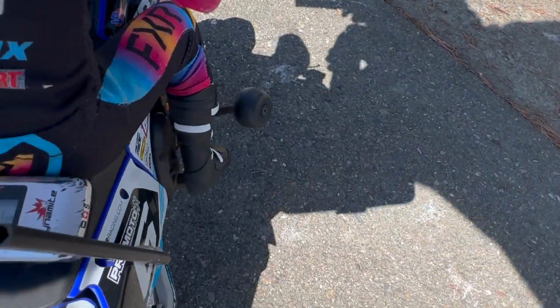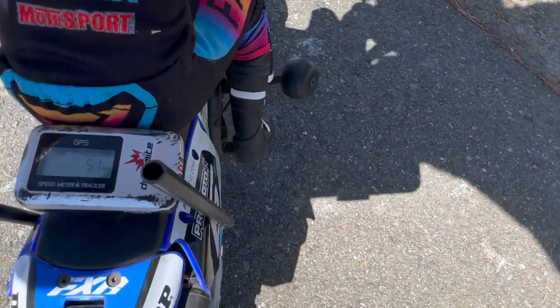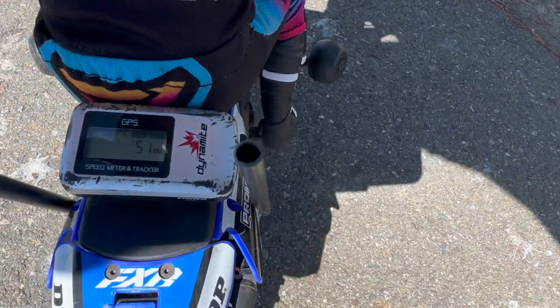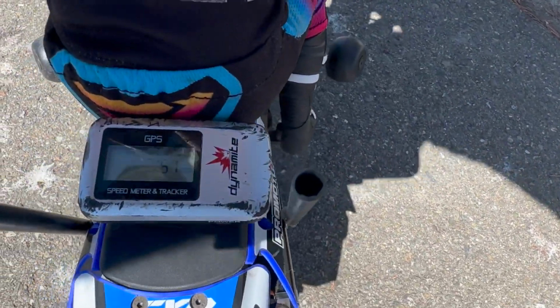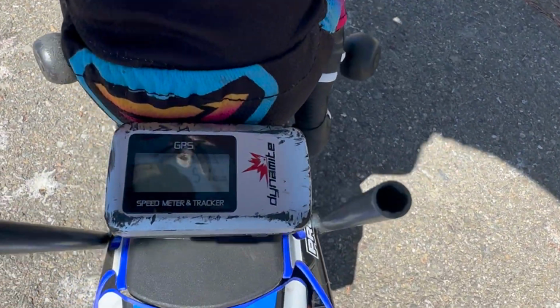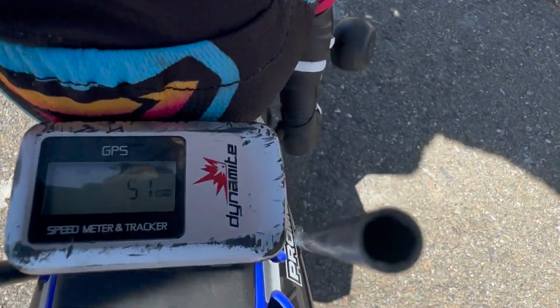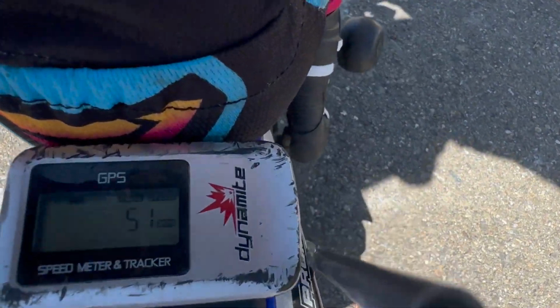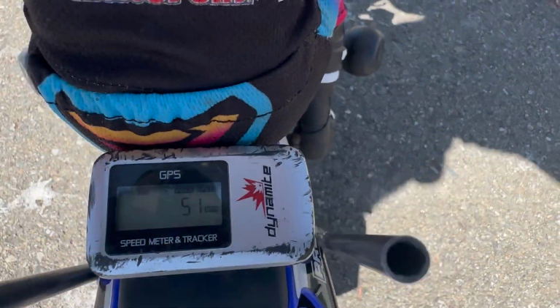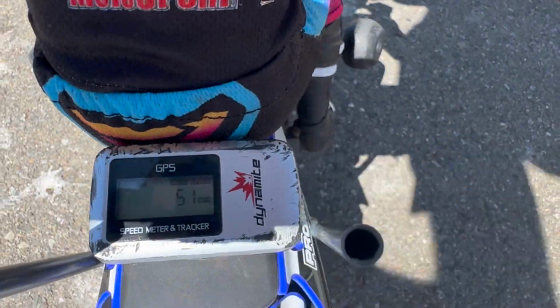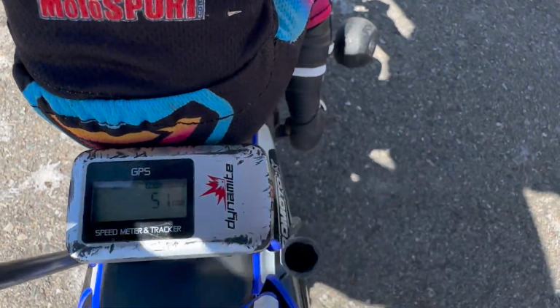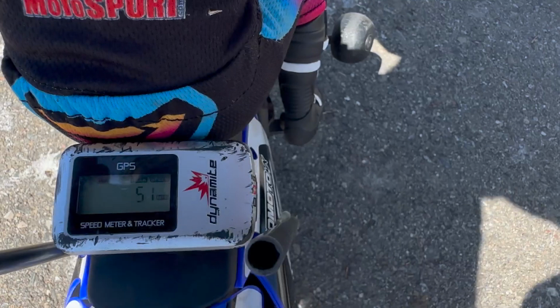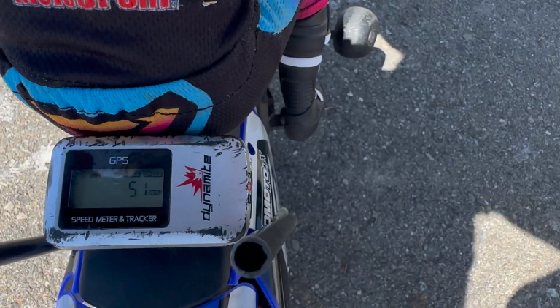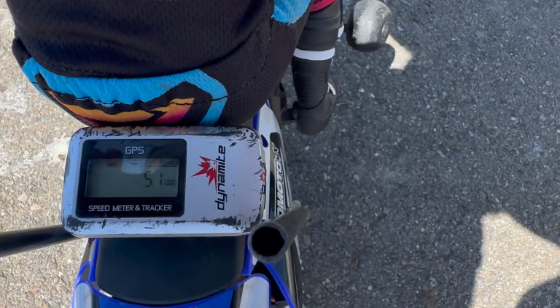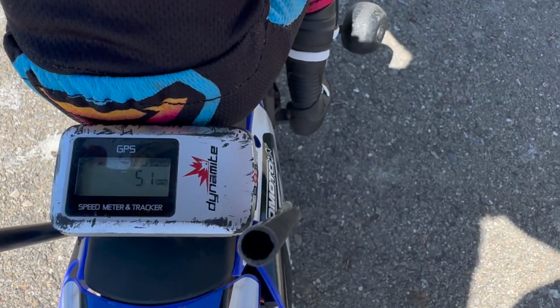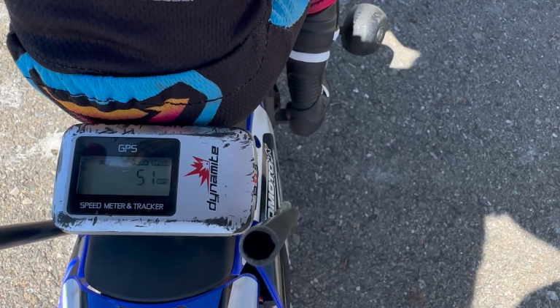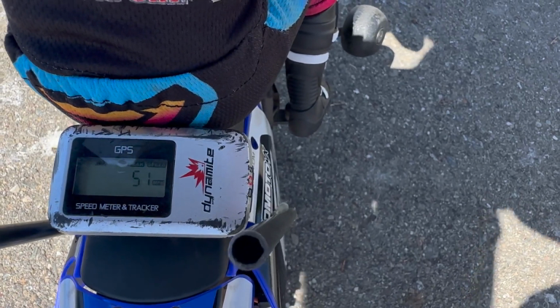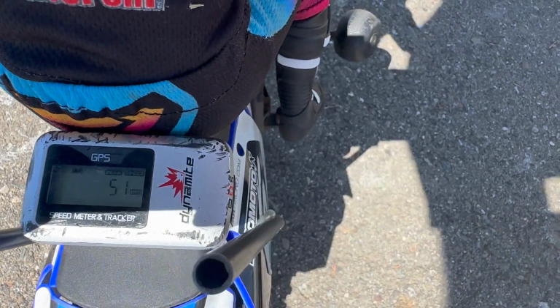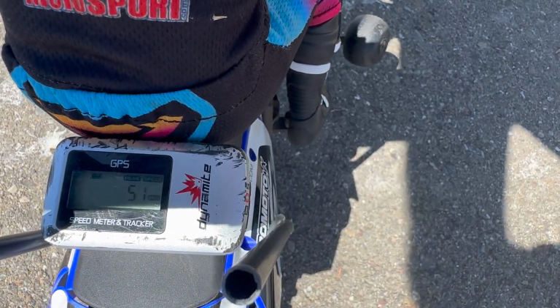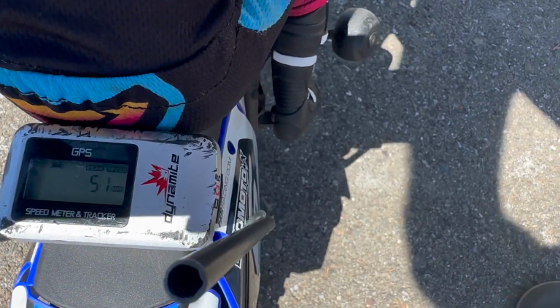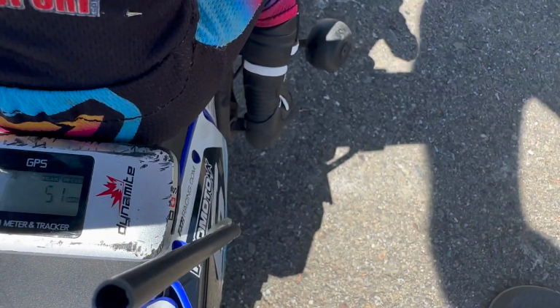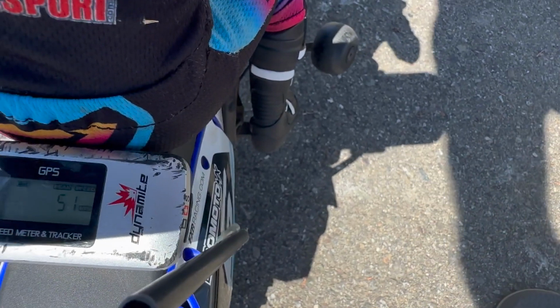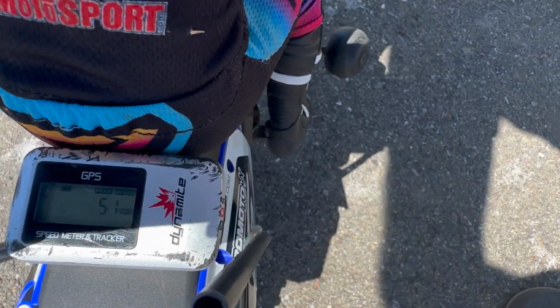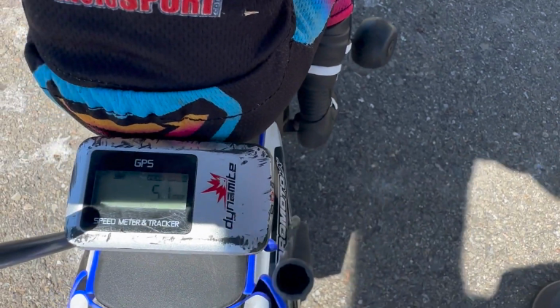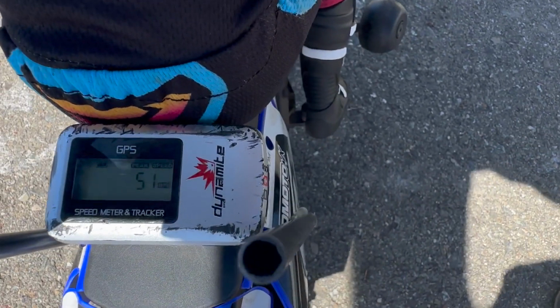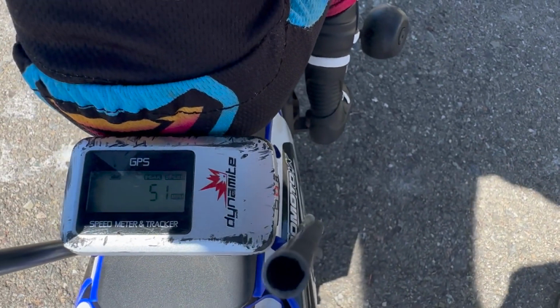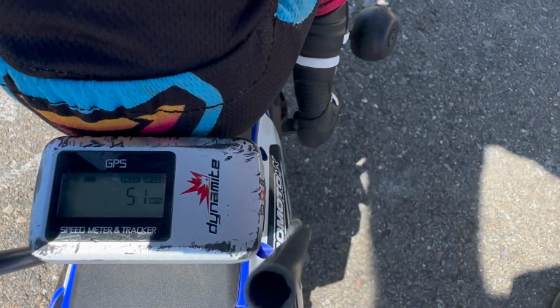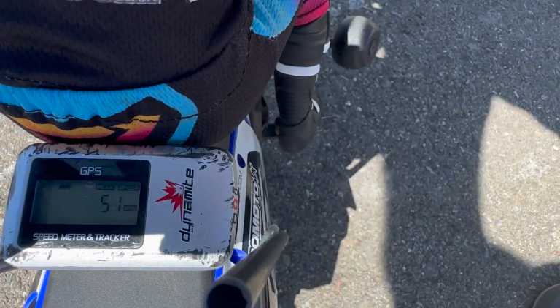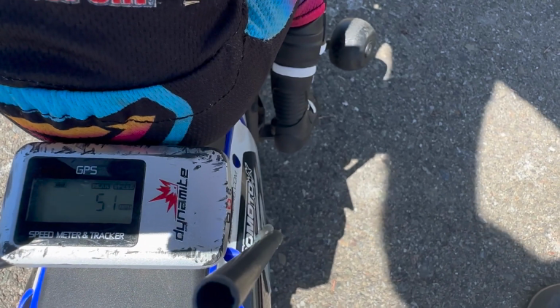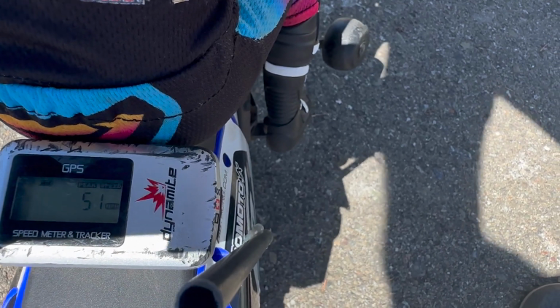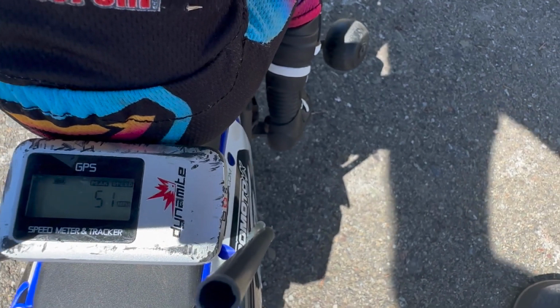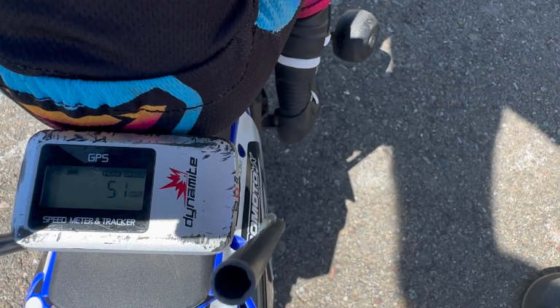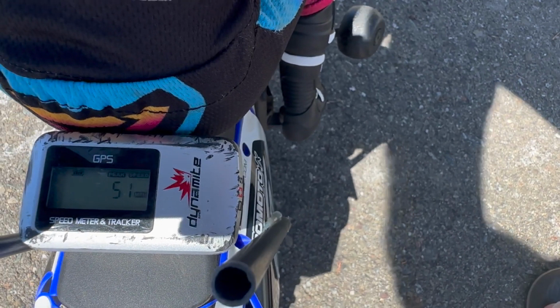We got up to 51 miles an hour. That might be a new record for Velocity ProMoto MX.